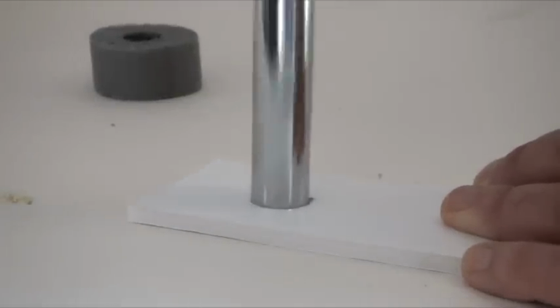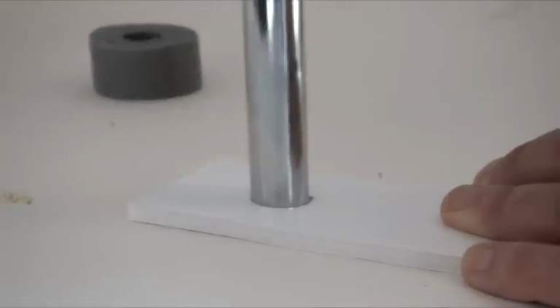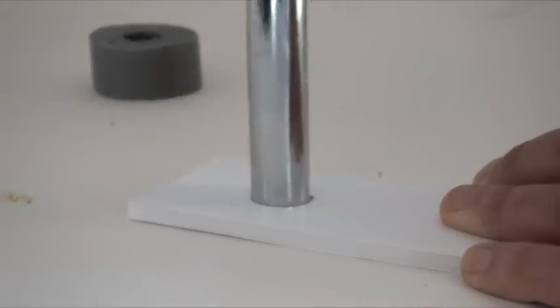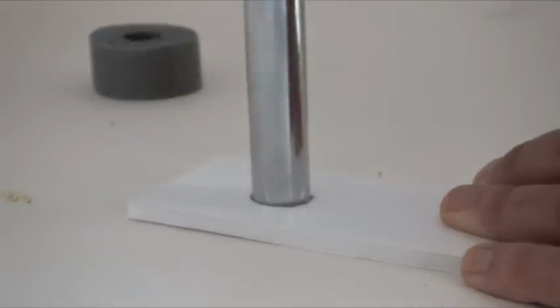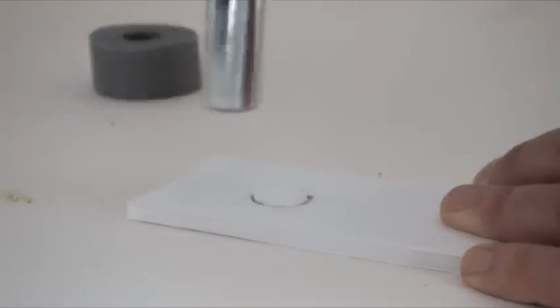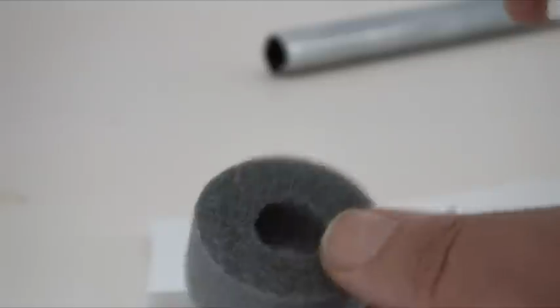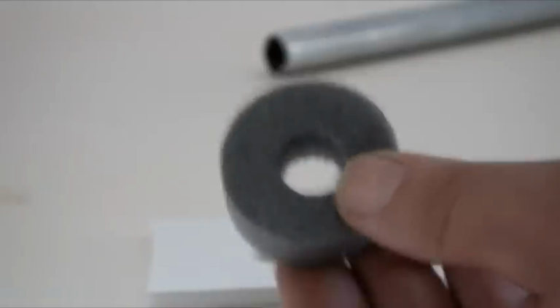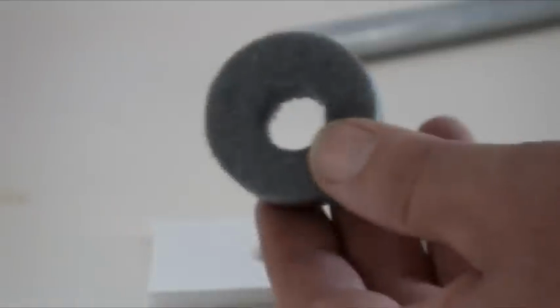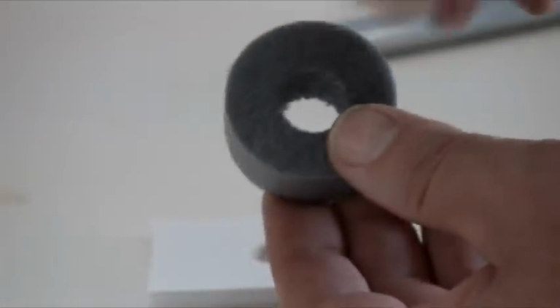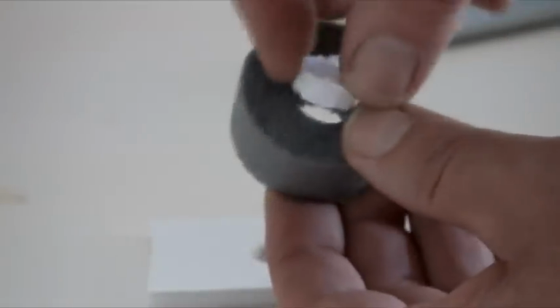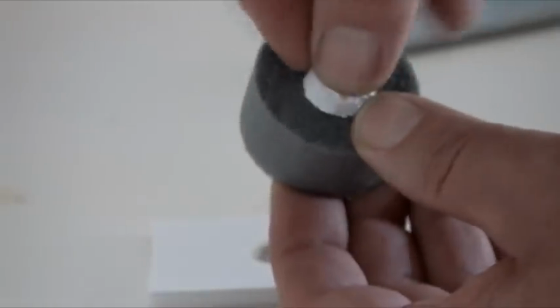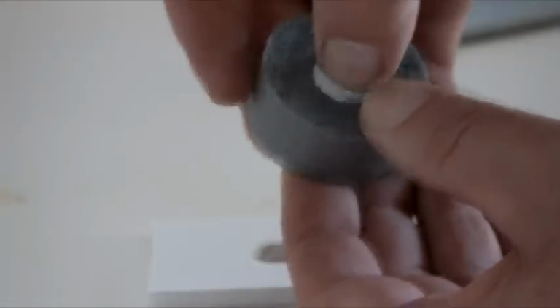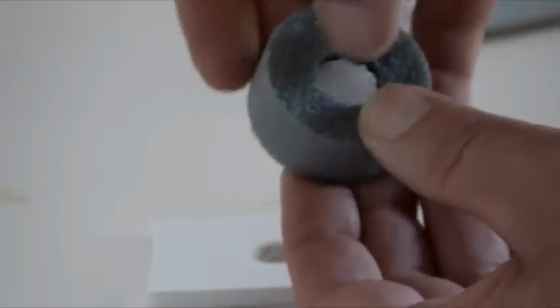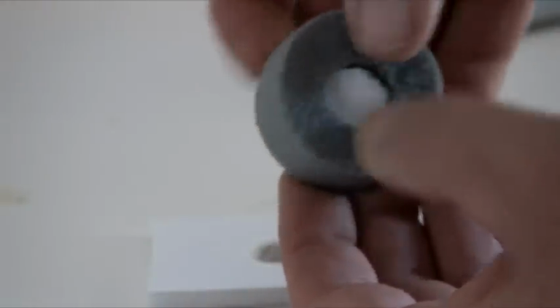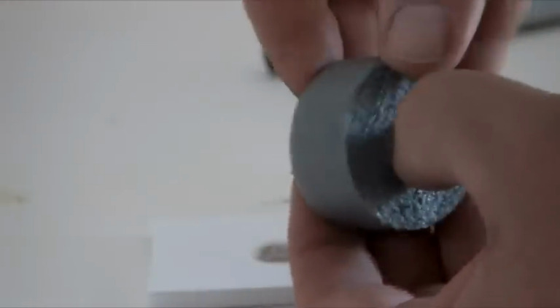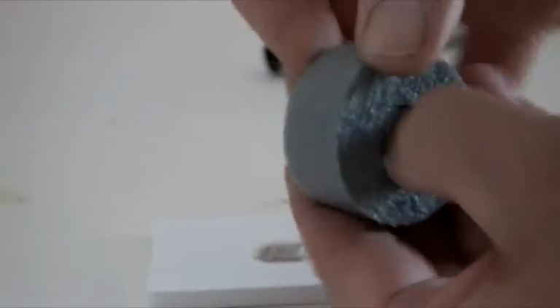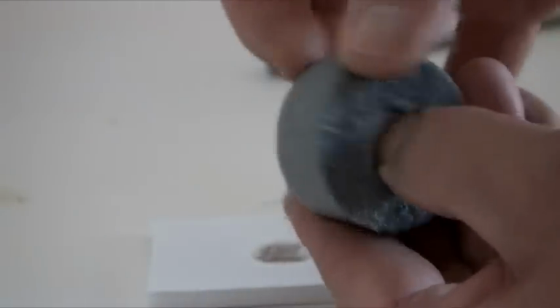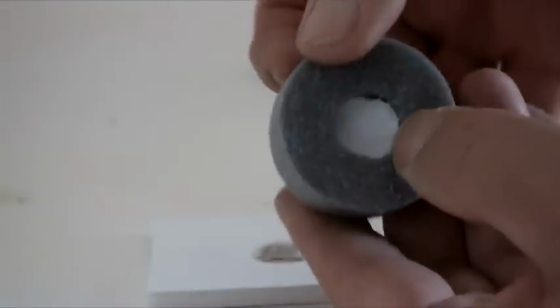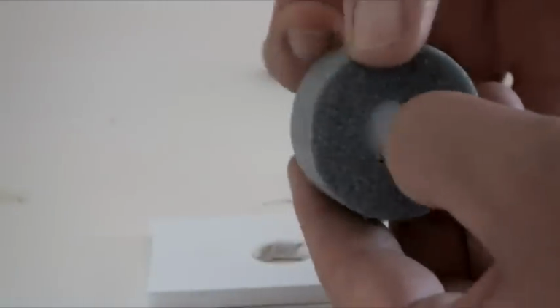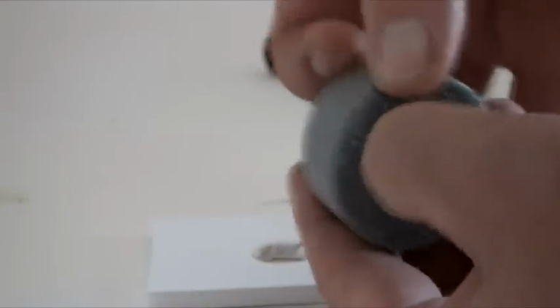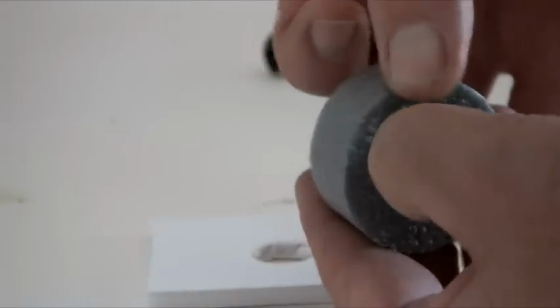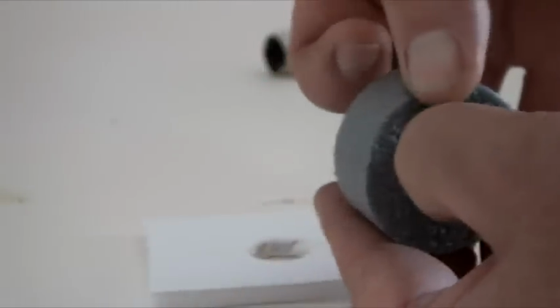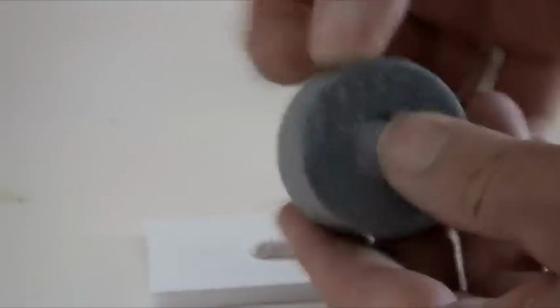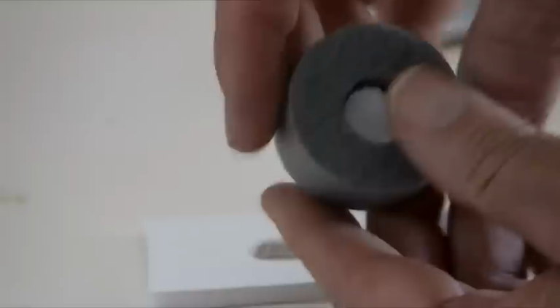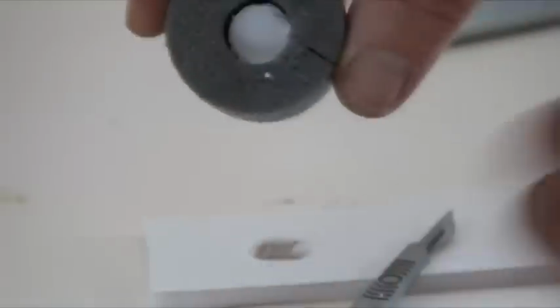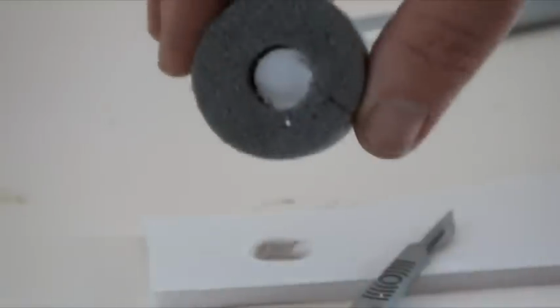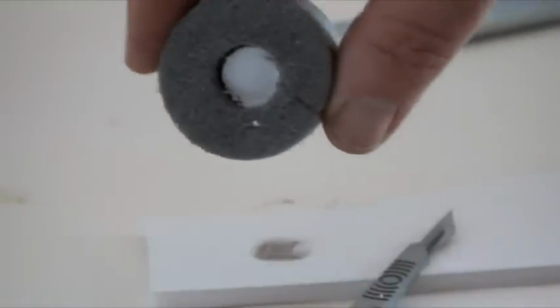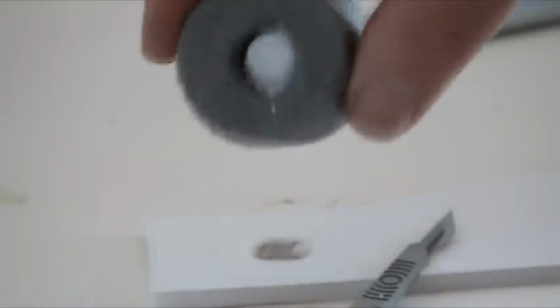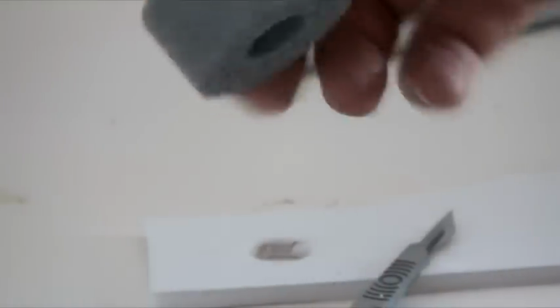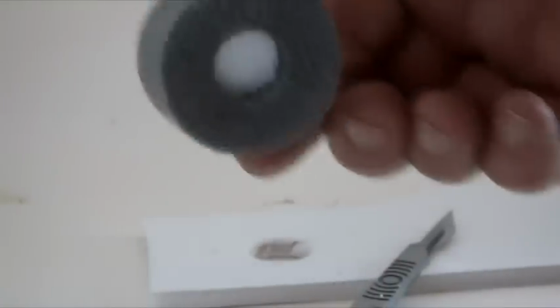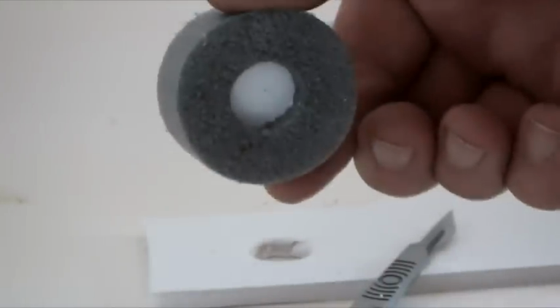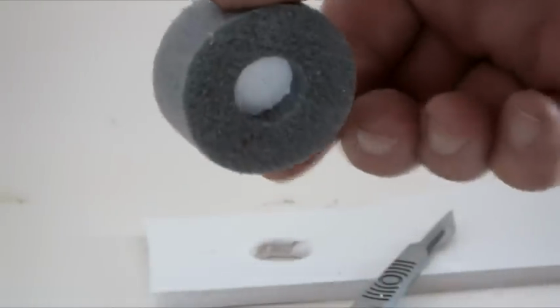Of course, you can do this with a sharp knife or even a pair of scissors. Once you've cut out your circle, it's very easy to press it into the foam and form the centre of your wheel.